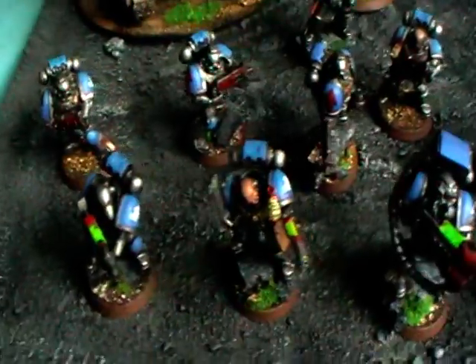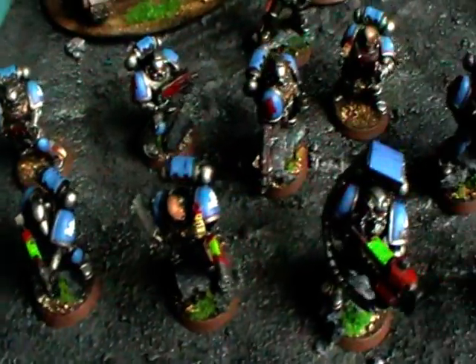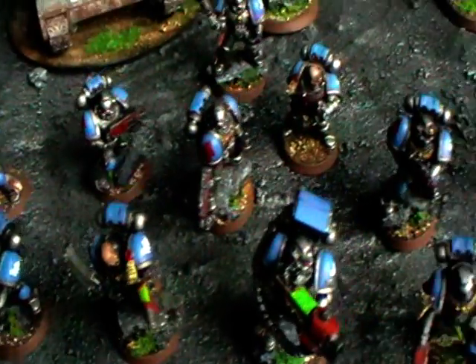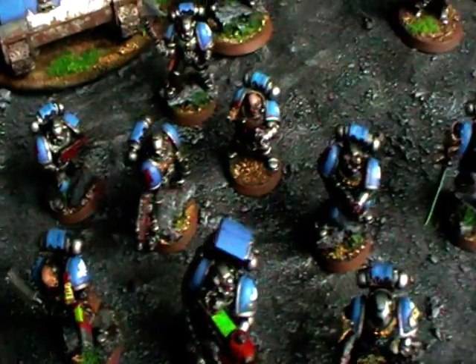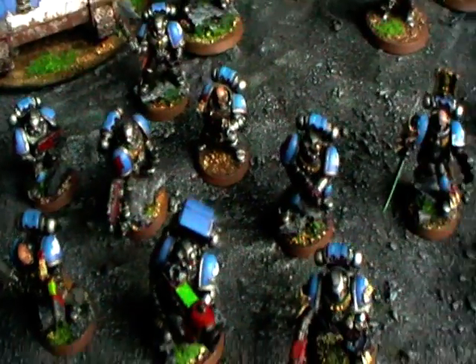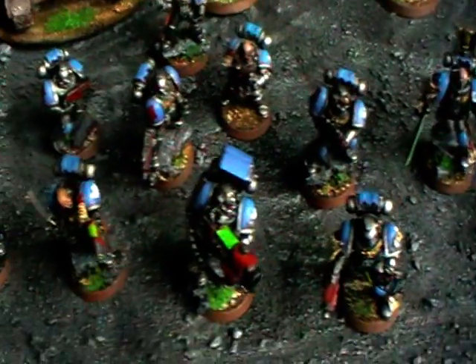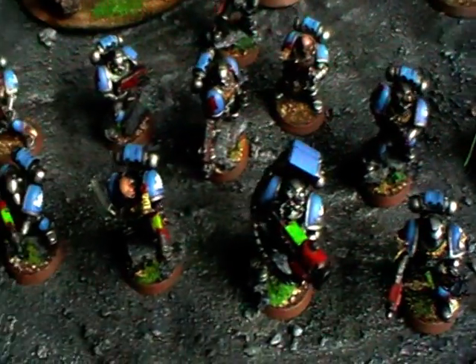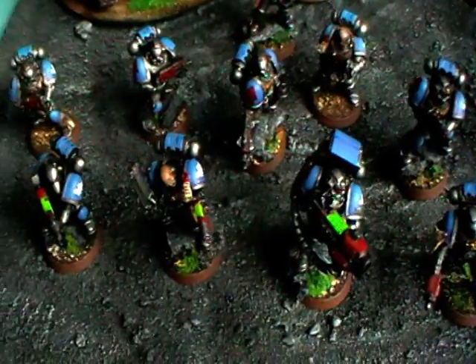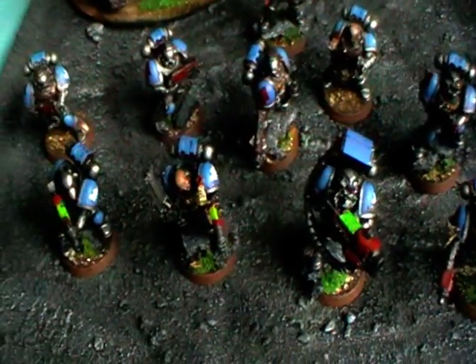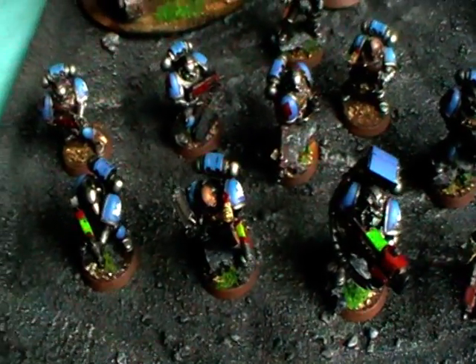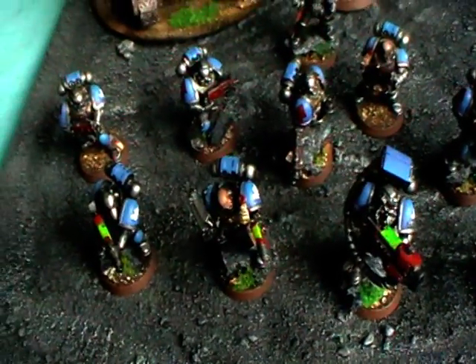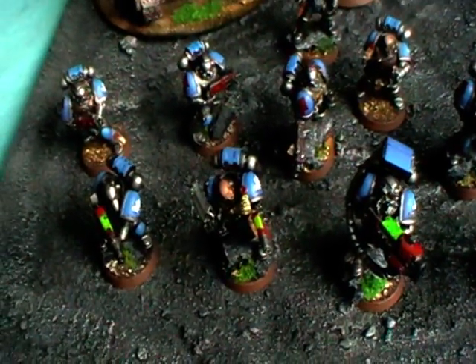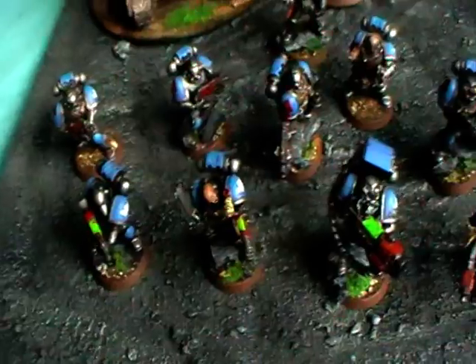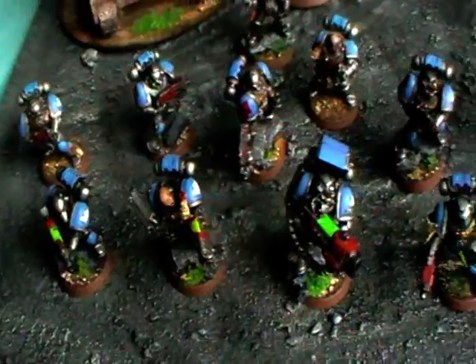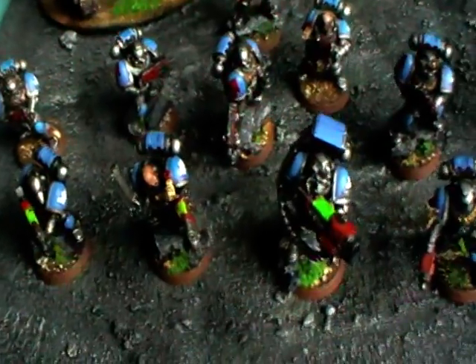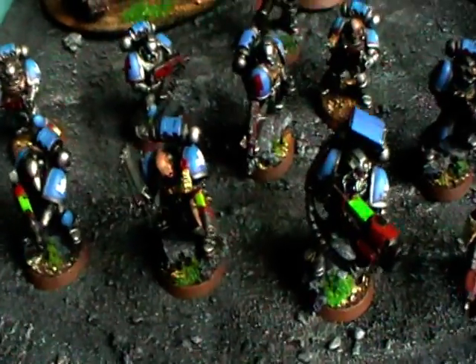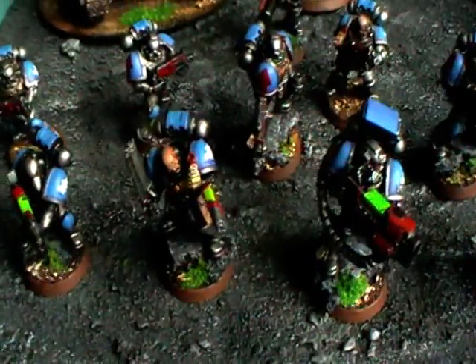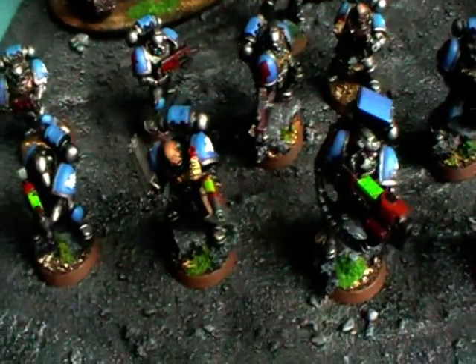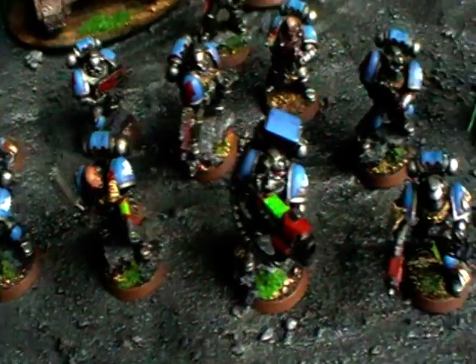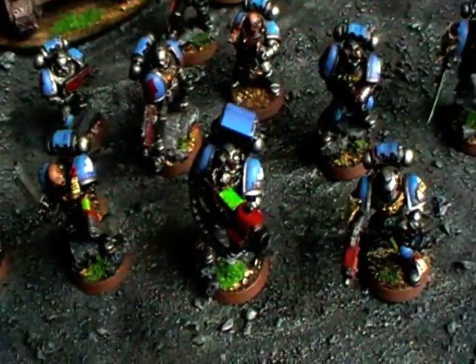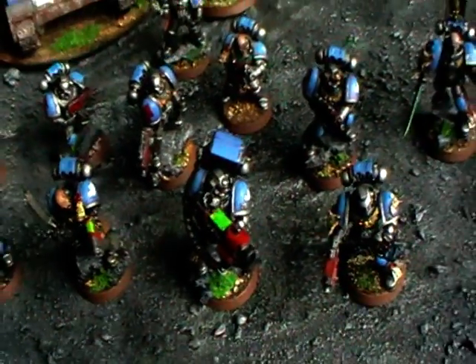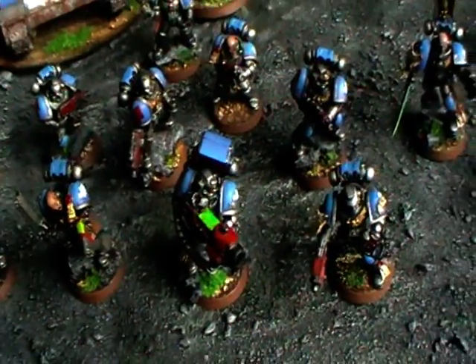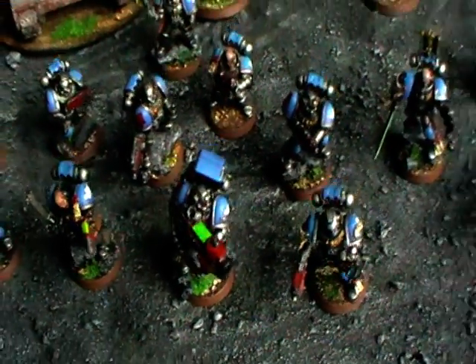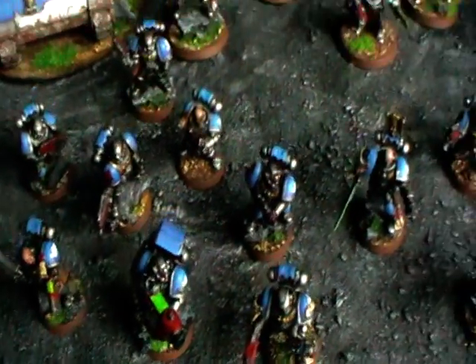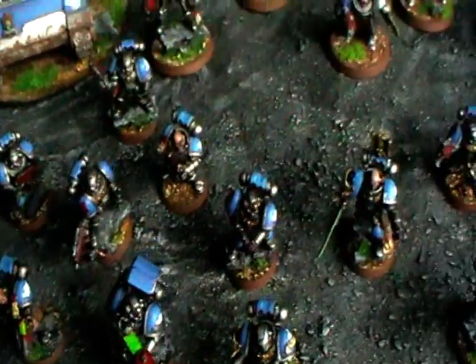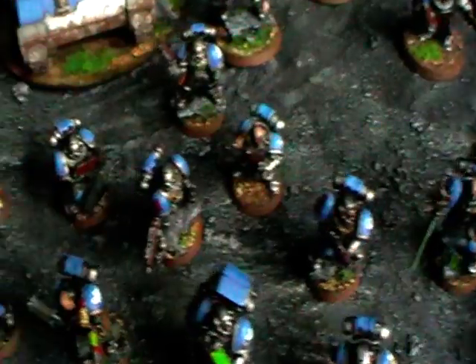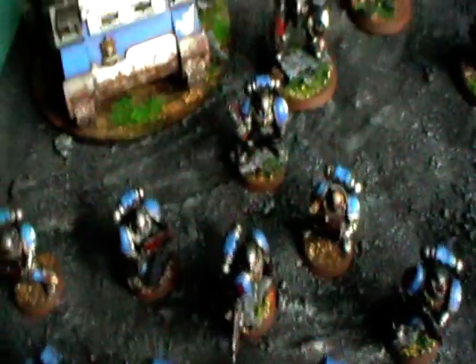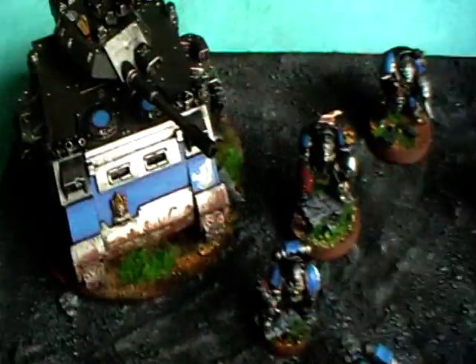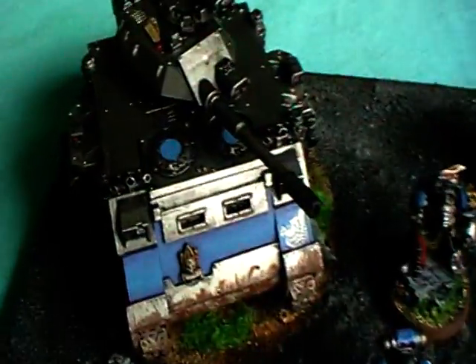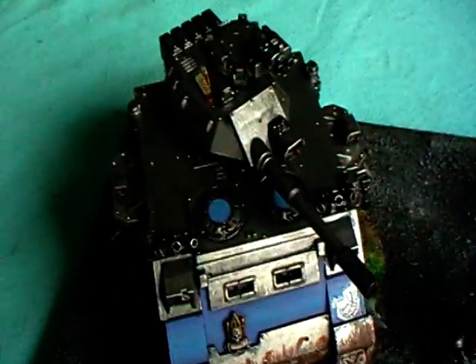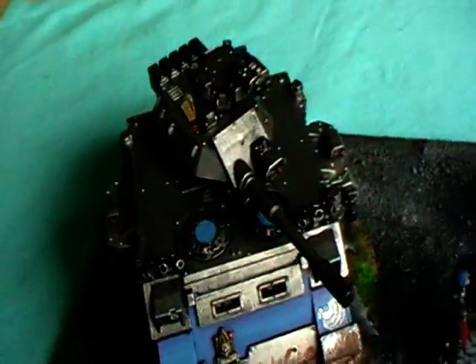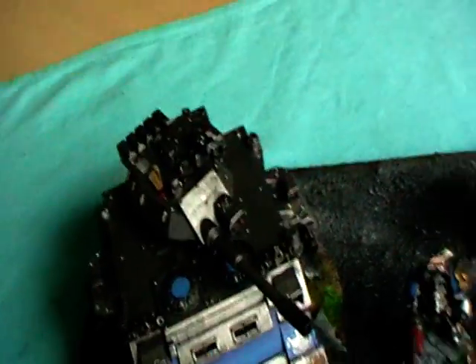A little overview: here's a tactical squad with a plasma gun, plasma pistol on the sergeant, and plasma cannon.